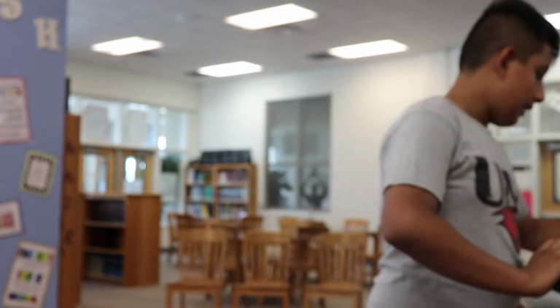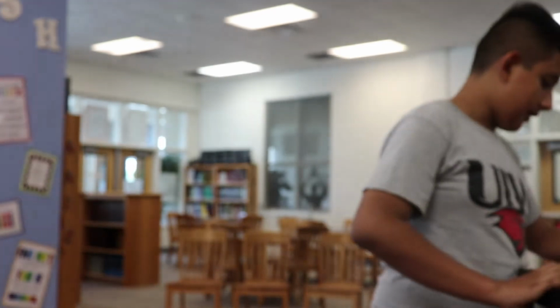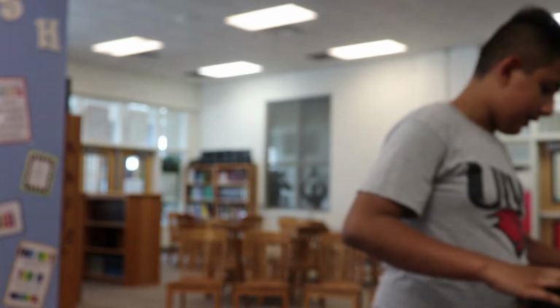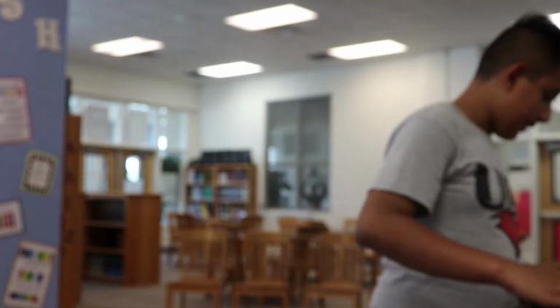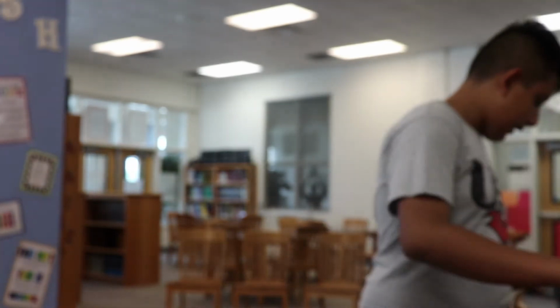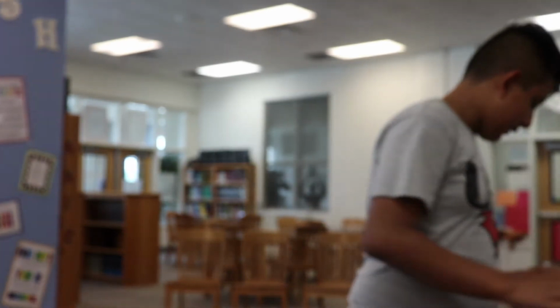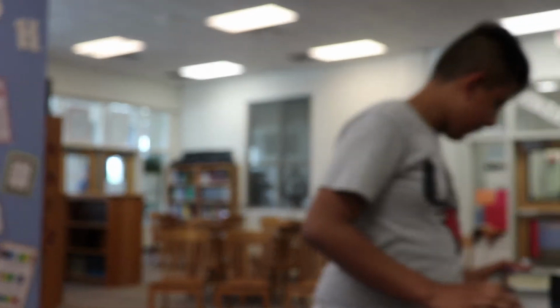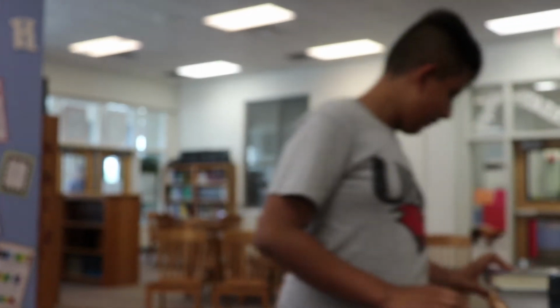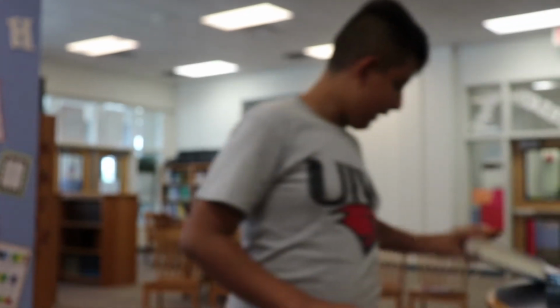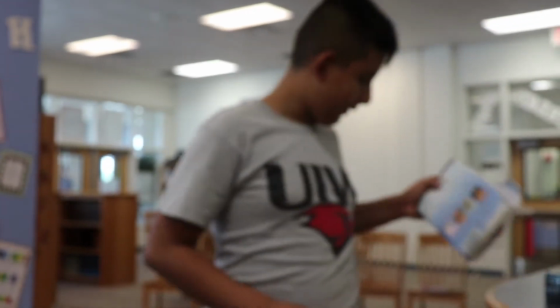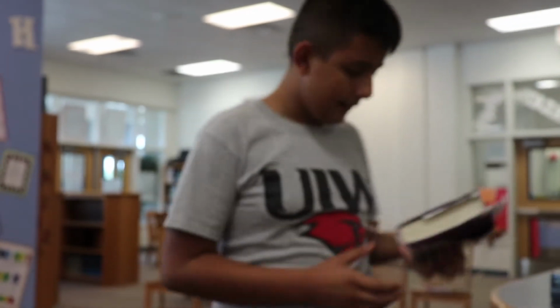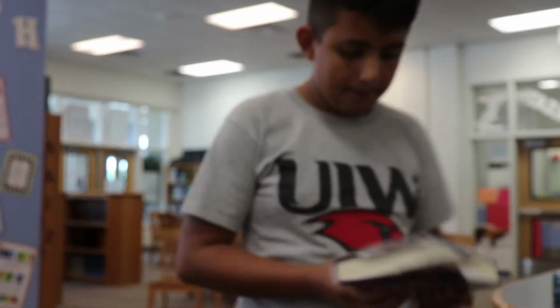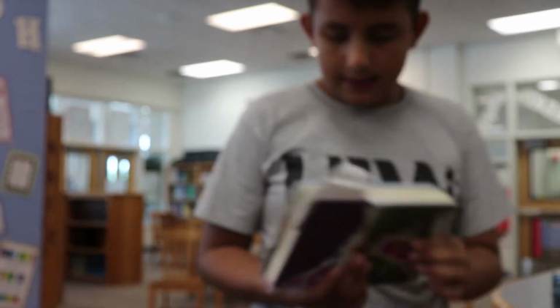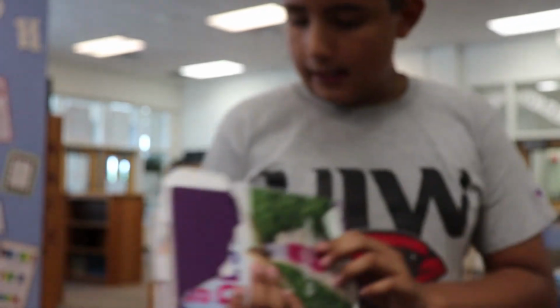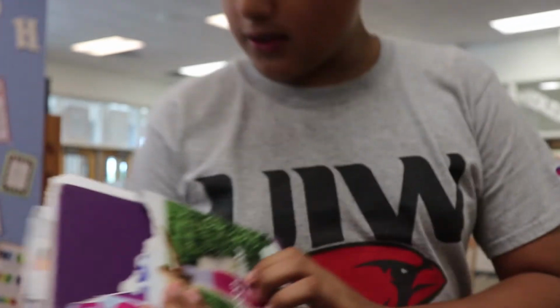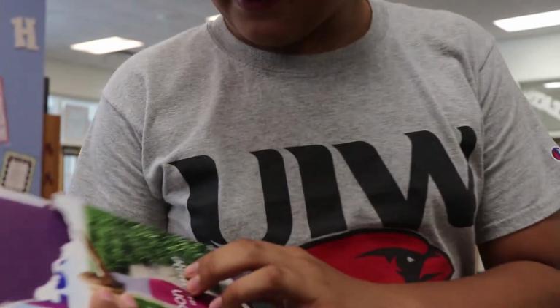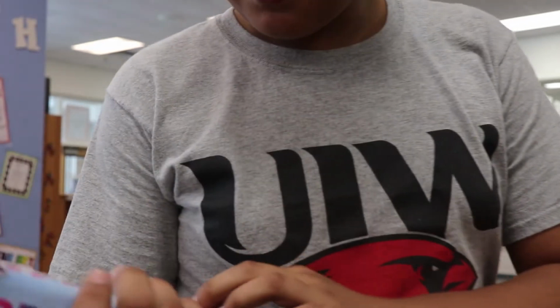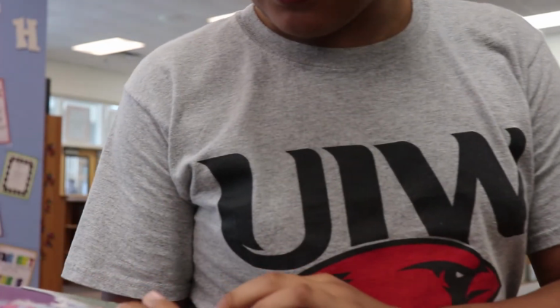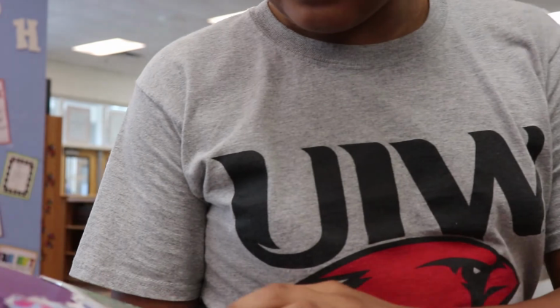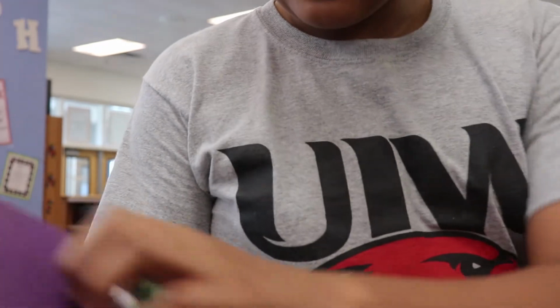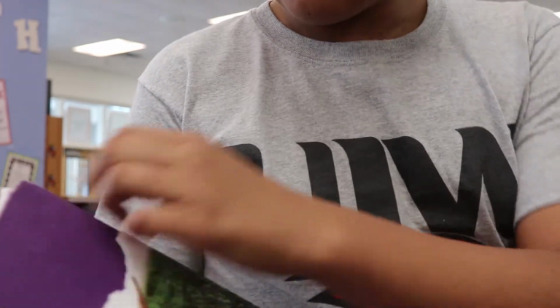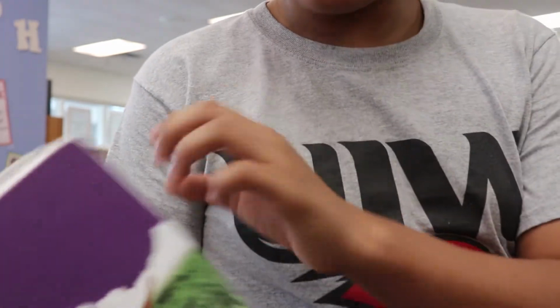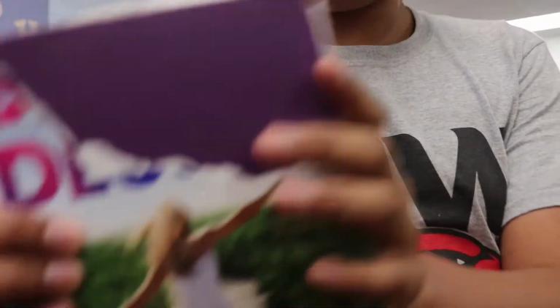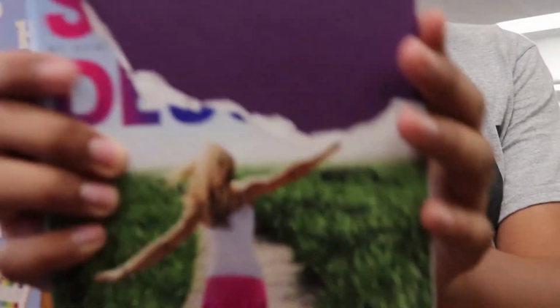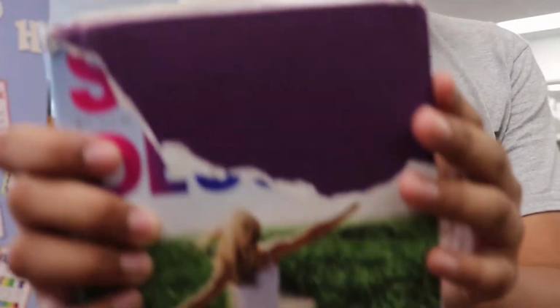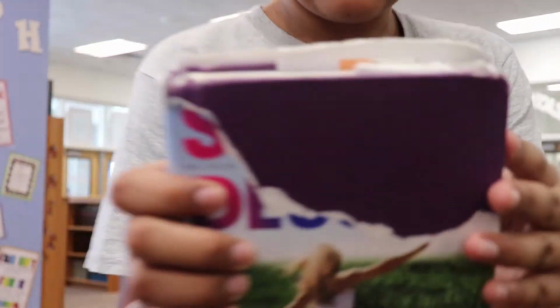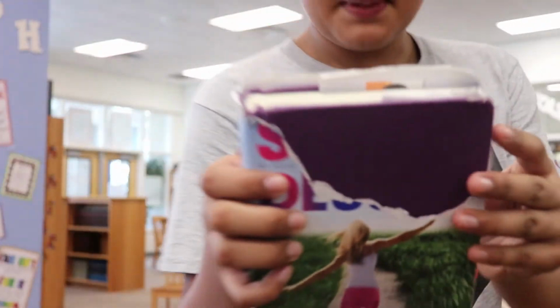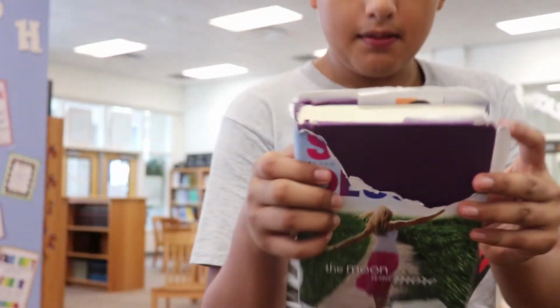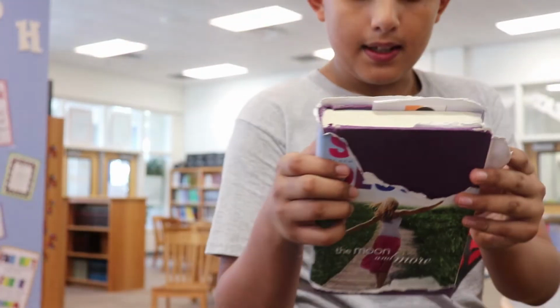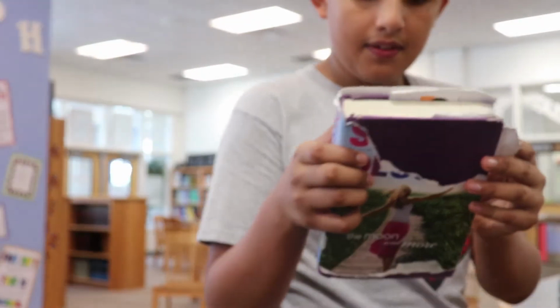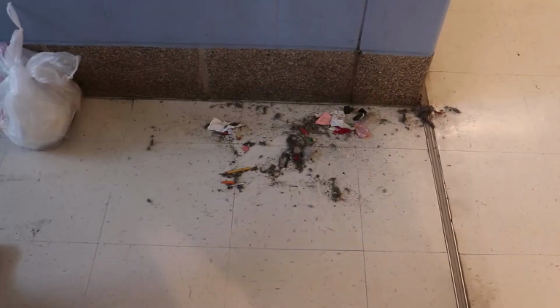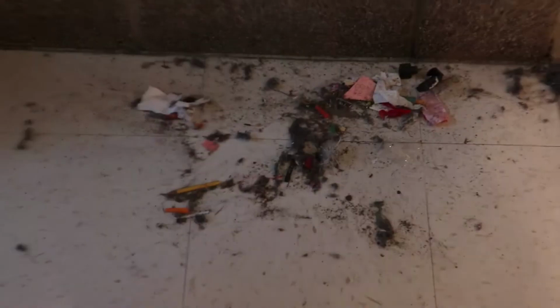And this is another one. I also have this book which I can't even read the title because it has been completely ripped off.